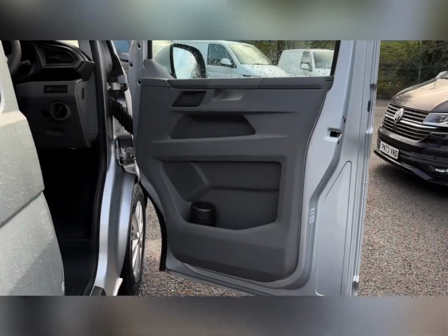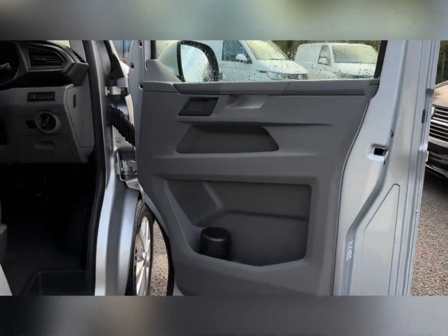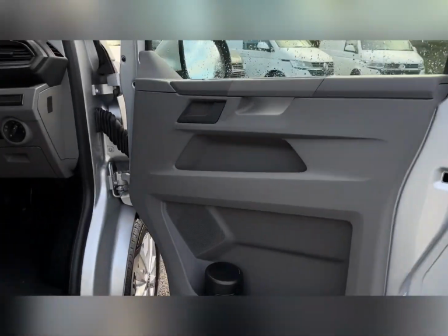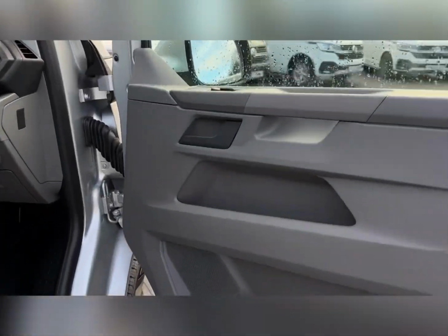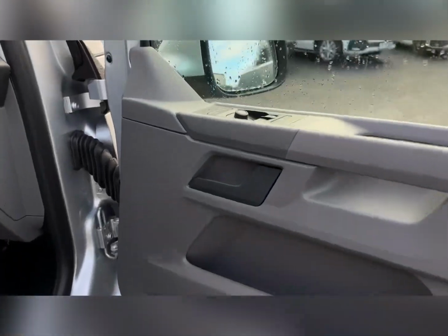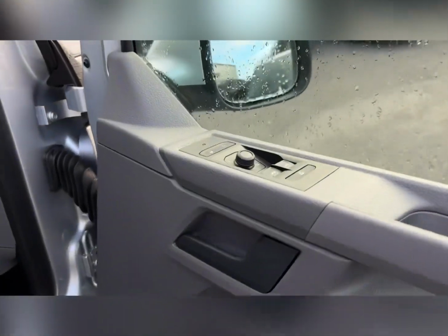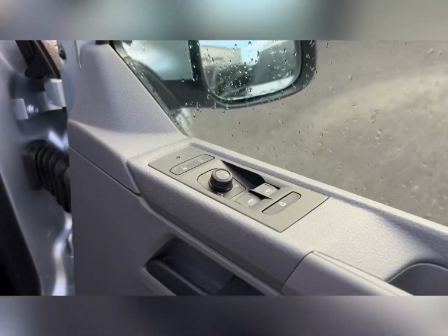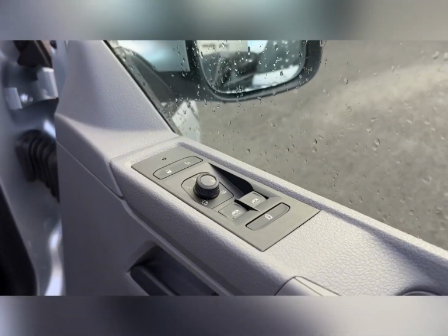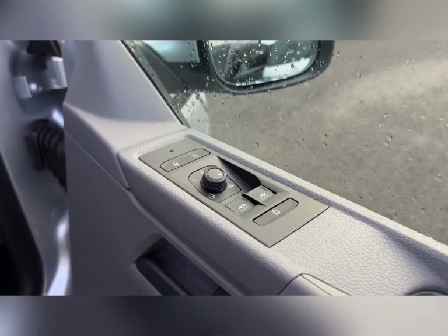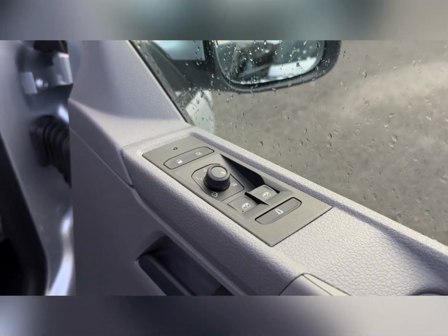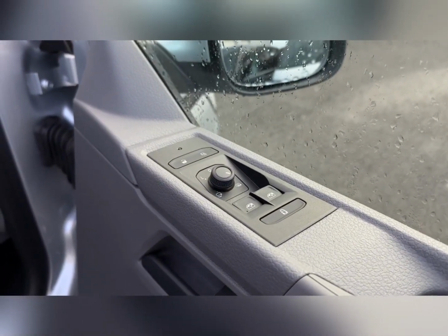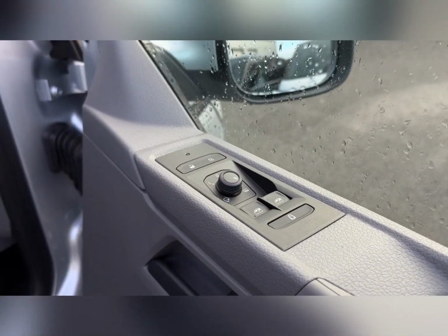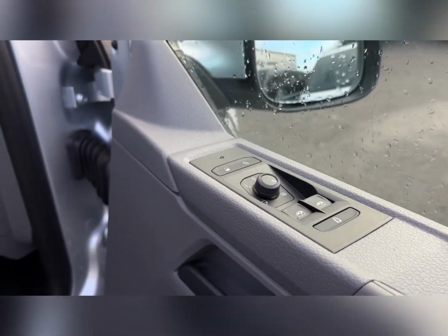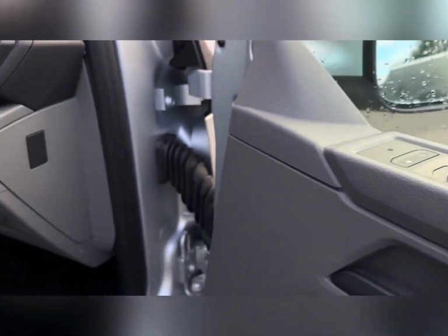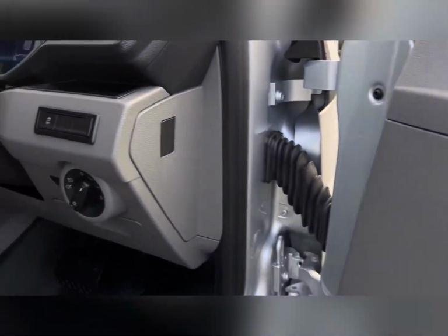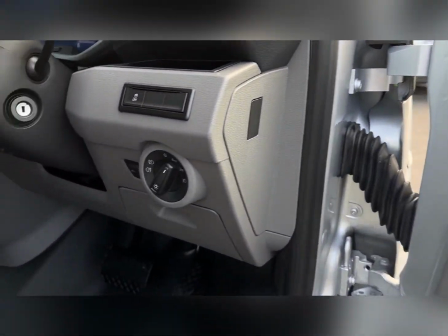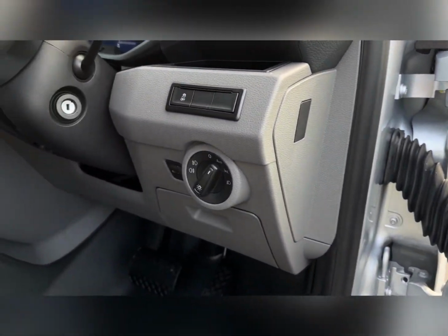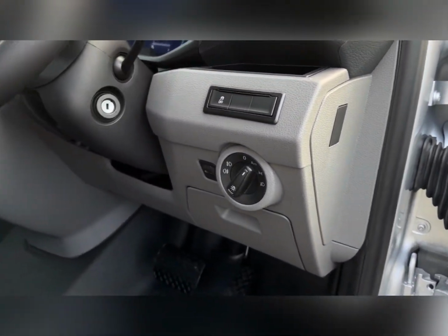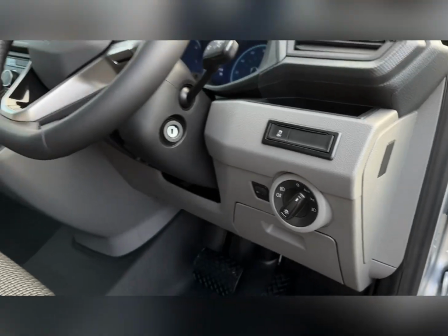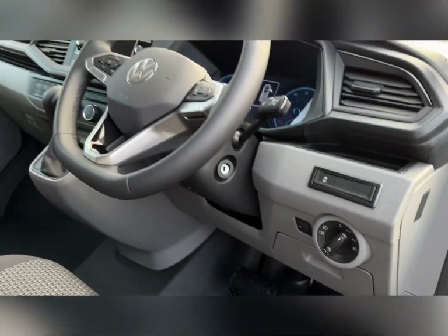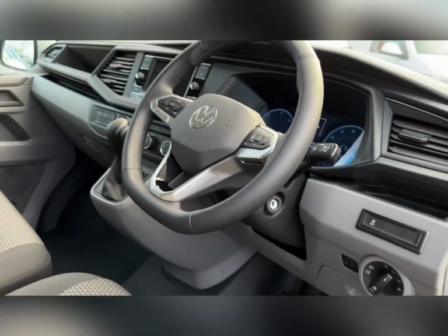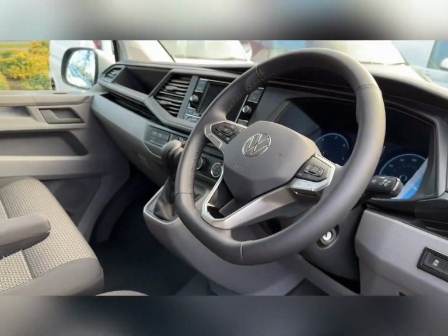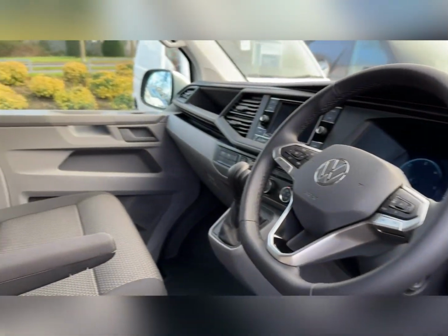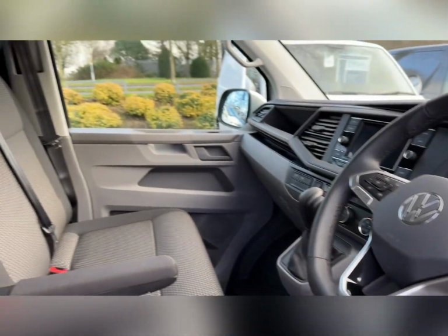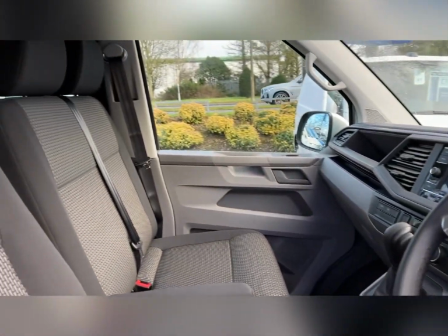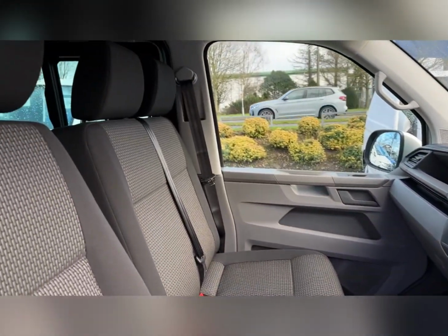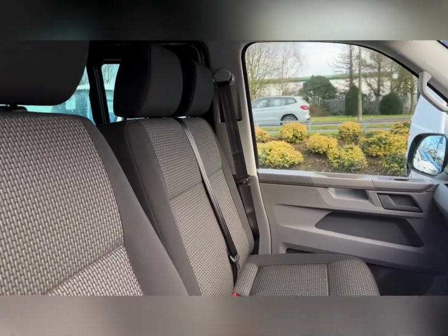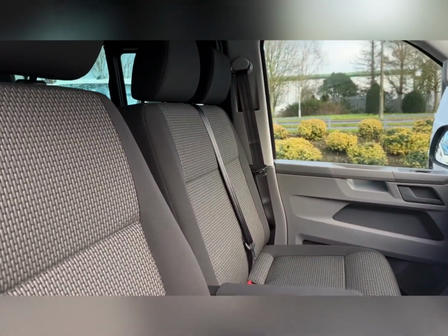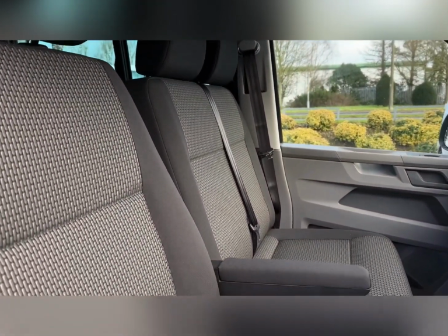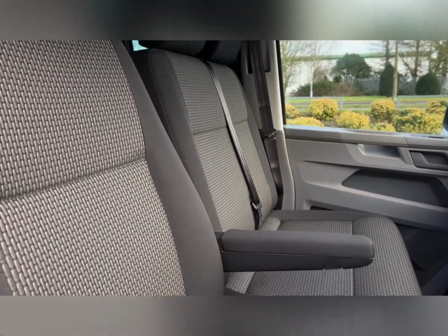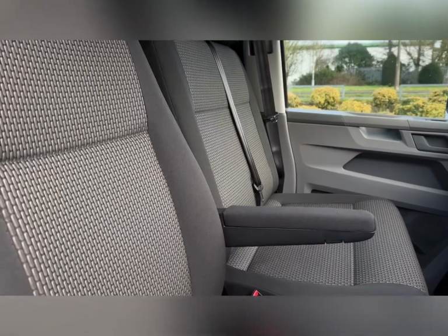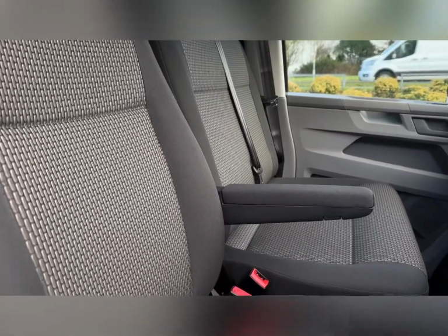Into the front now — on the door card you'll find your electrically adjustable door mirrors with folding and heated functions, as well as electric windows. Lighting controls are there behind the steering wheel and there's a lovely modern interior. You've also got an armrest there for the driver.